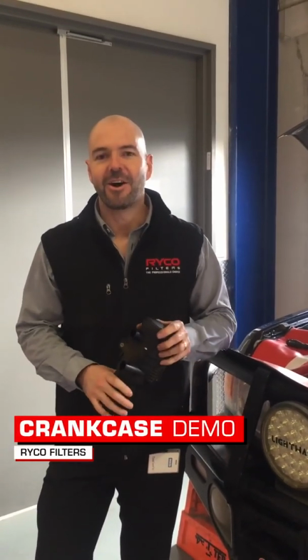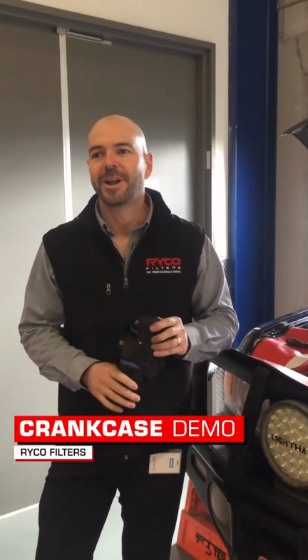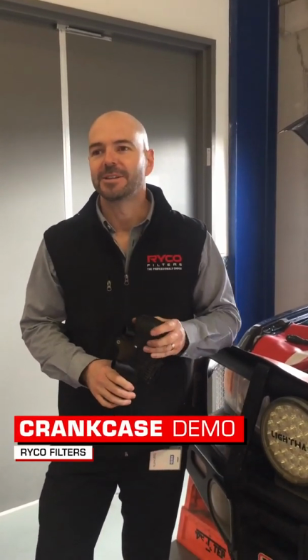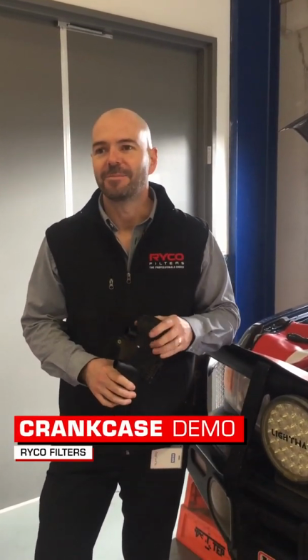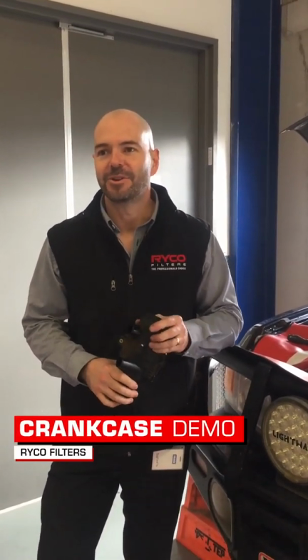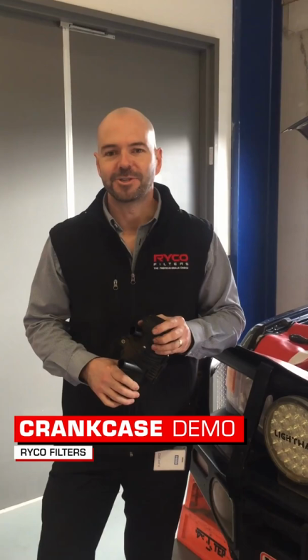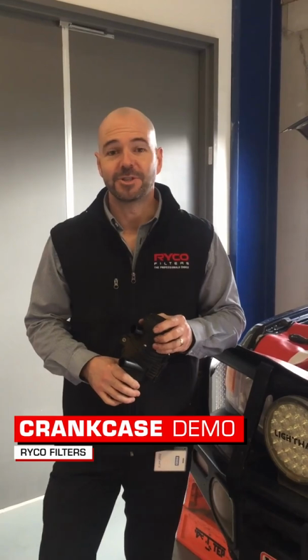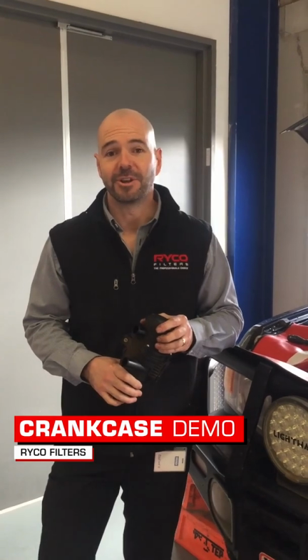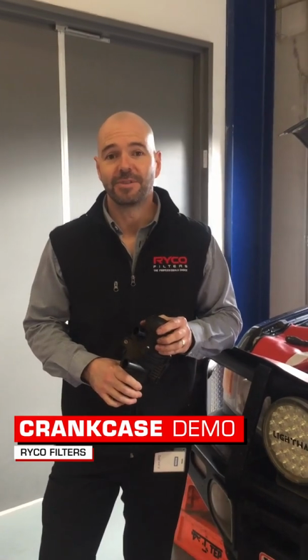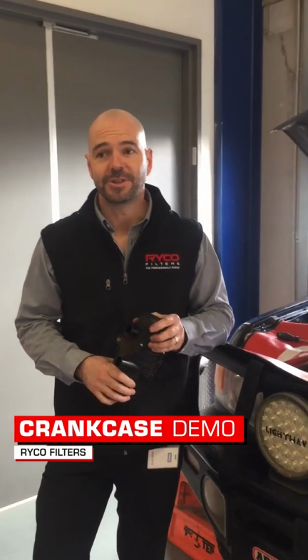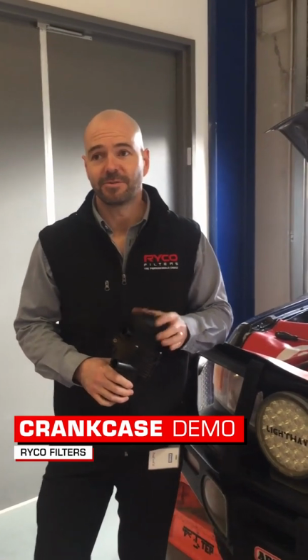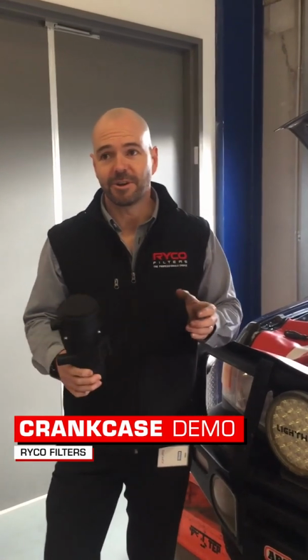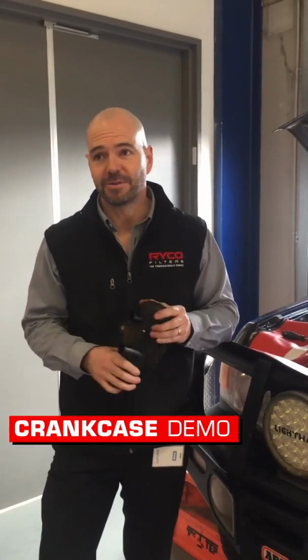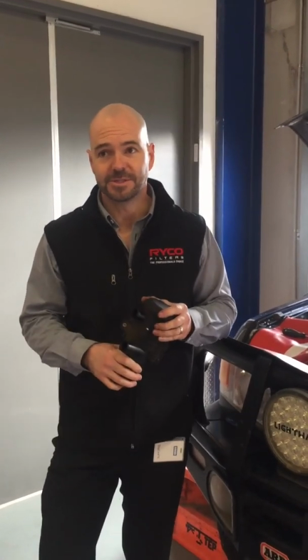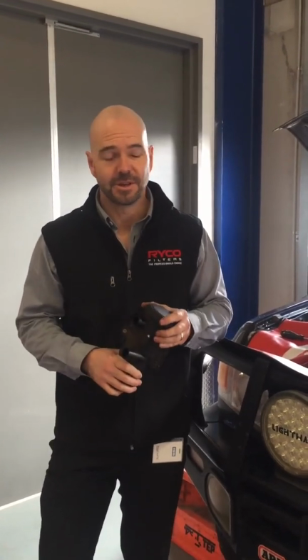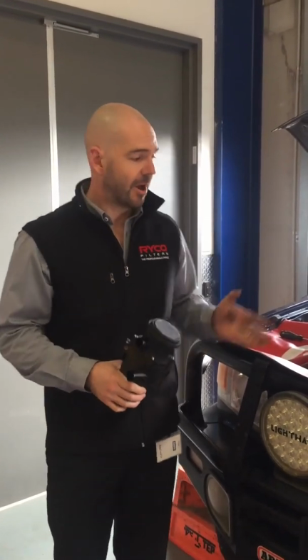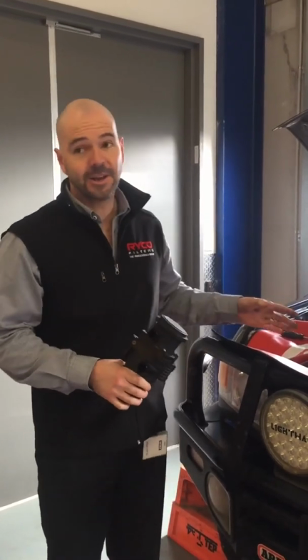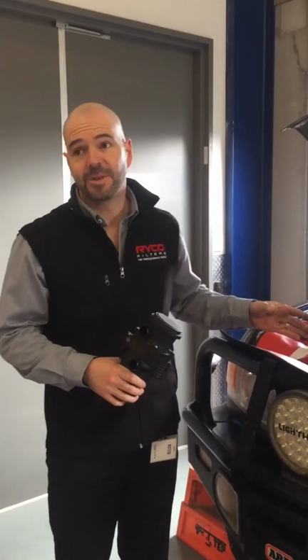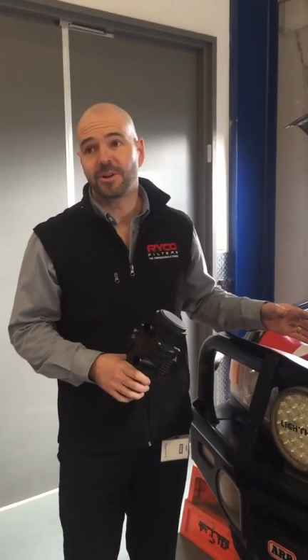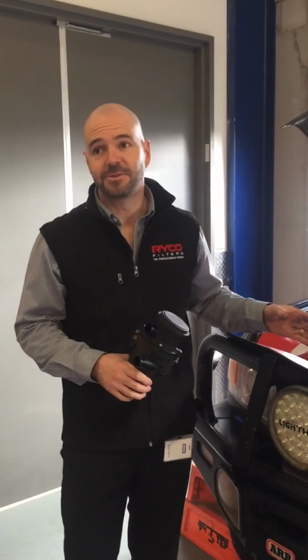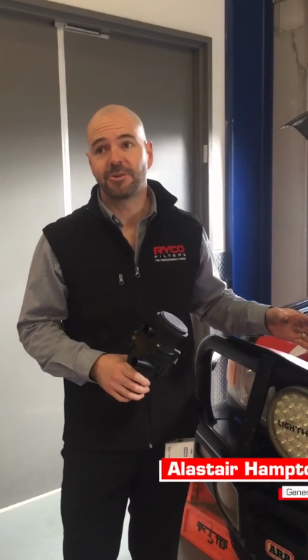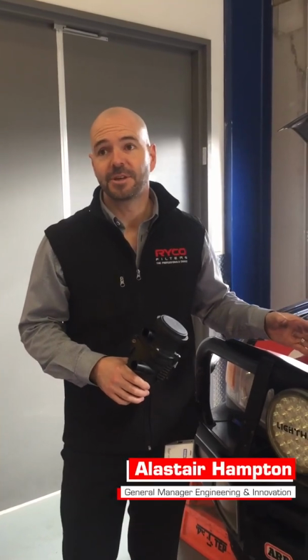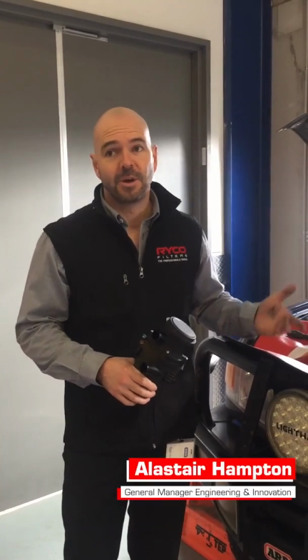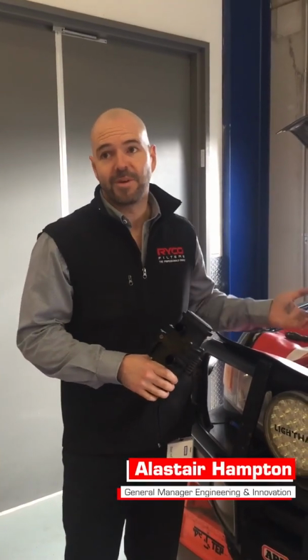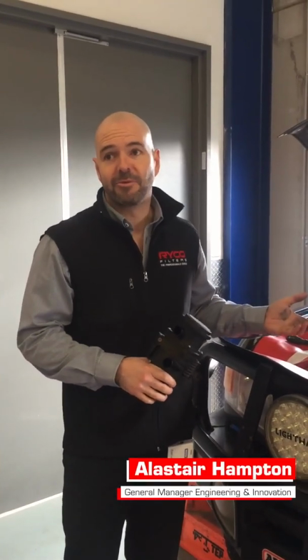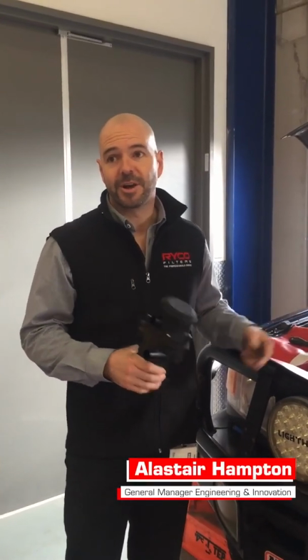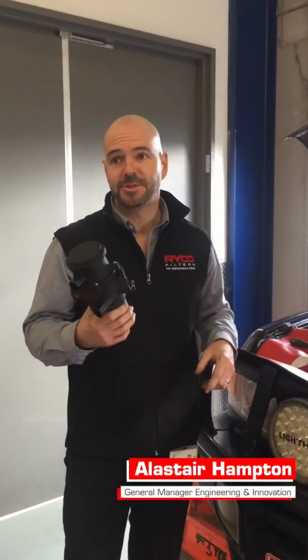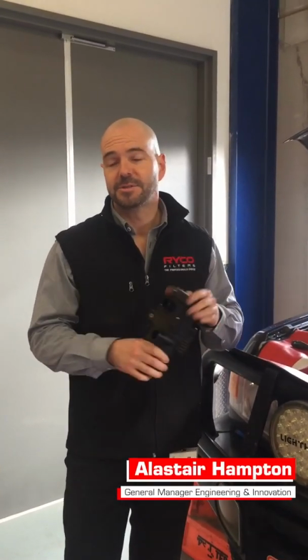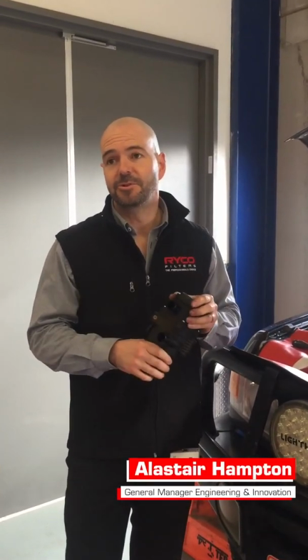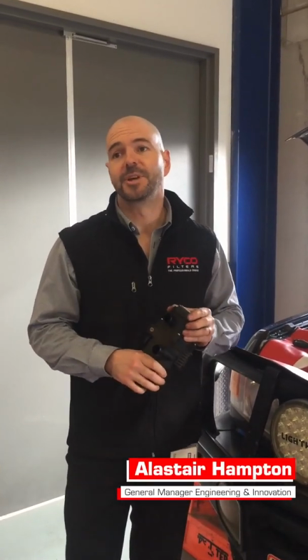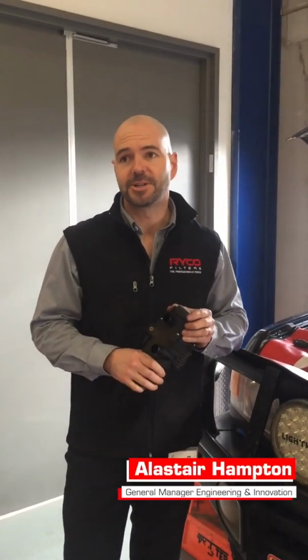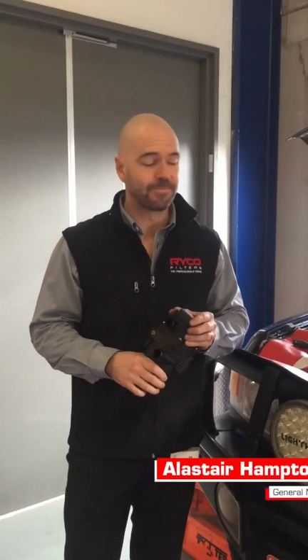Hi, my name's Alistair Hampton, General Manager of Engineering and Innovation for Ryco Filters. I'm standing here with a 79 Series Land Cruiser, one of our many Ryco customers, someone who's using our catch can.